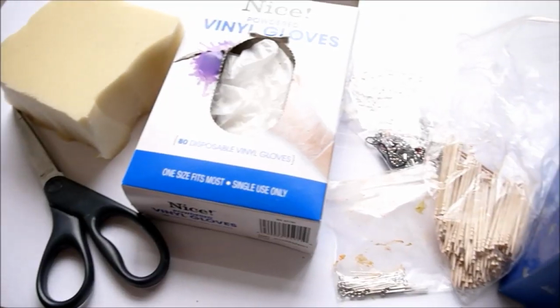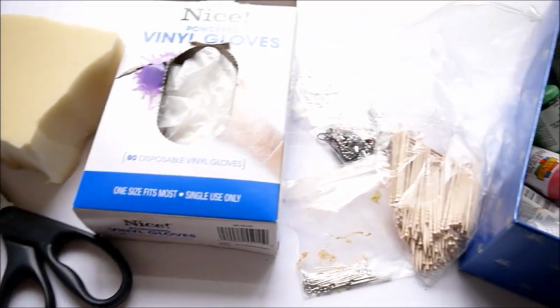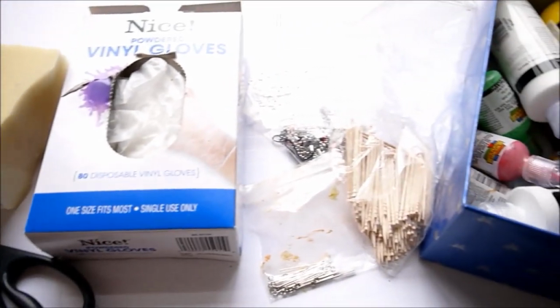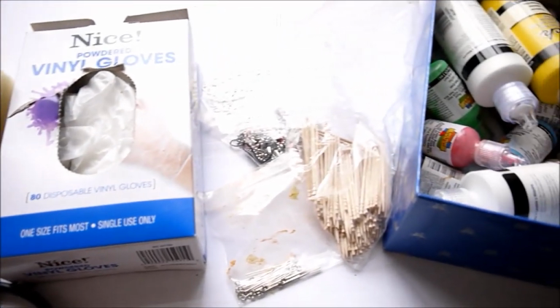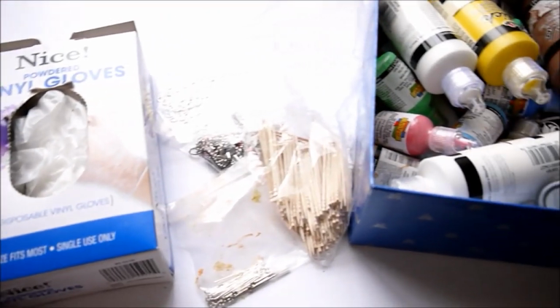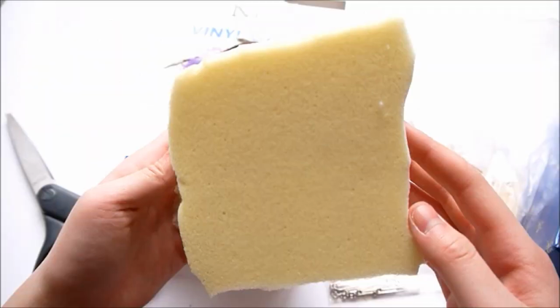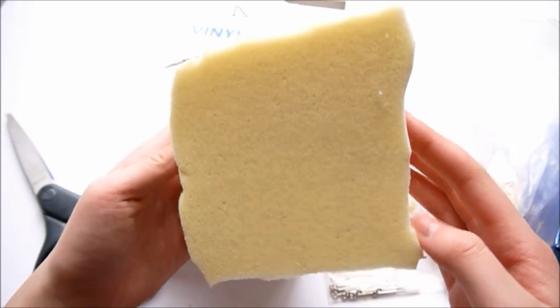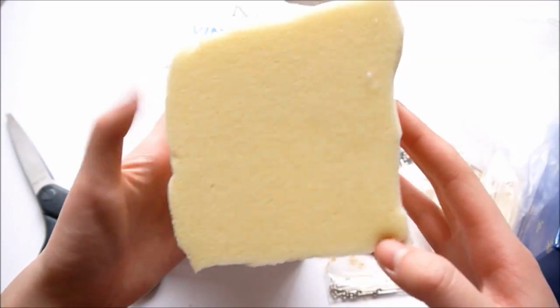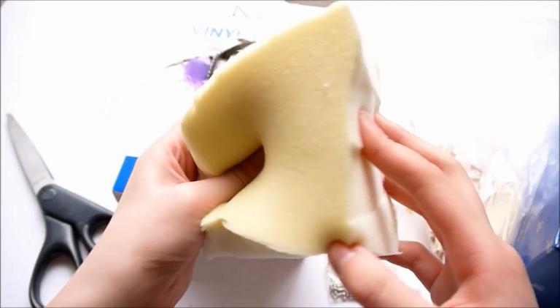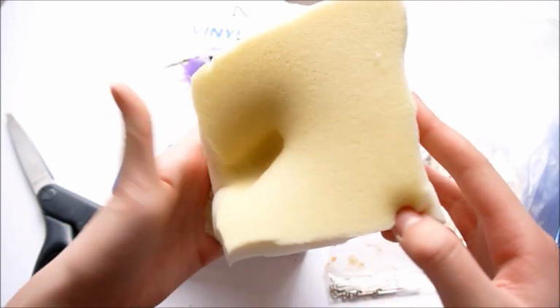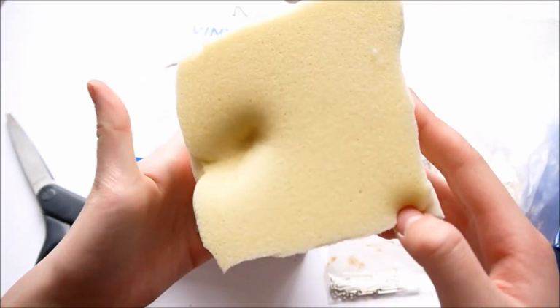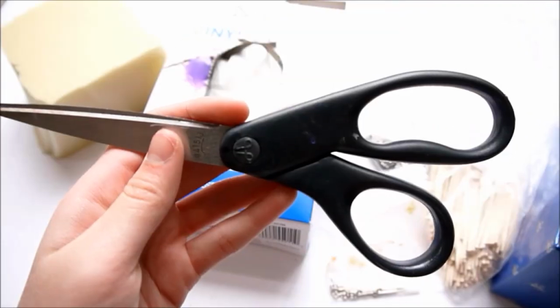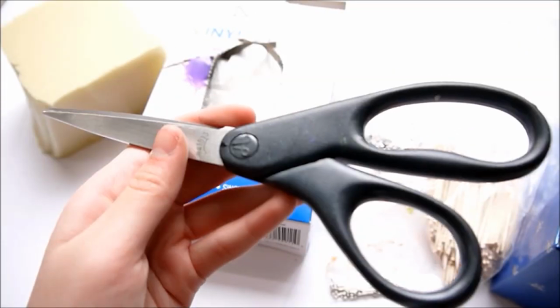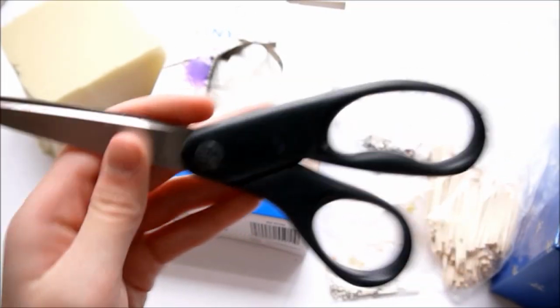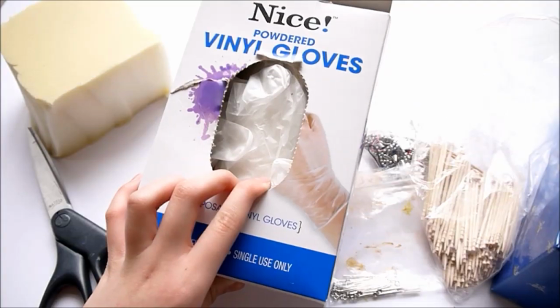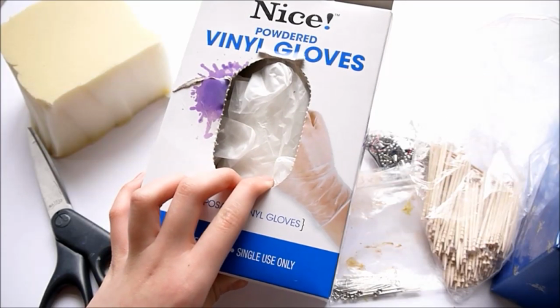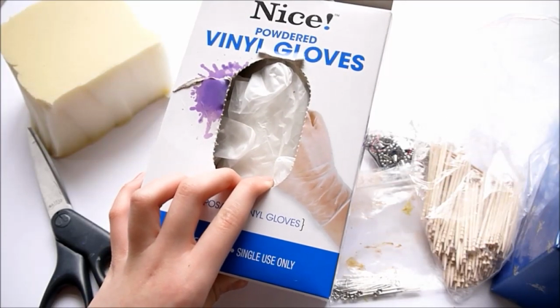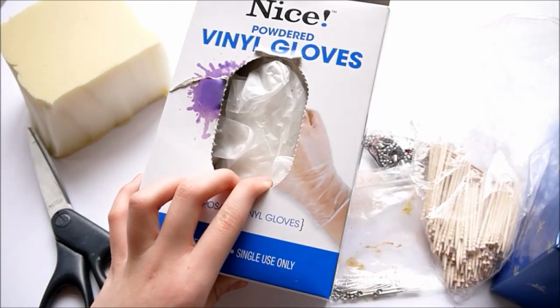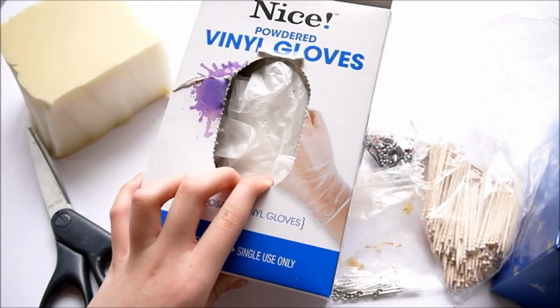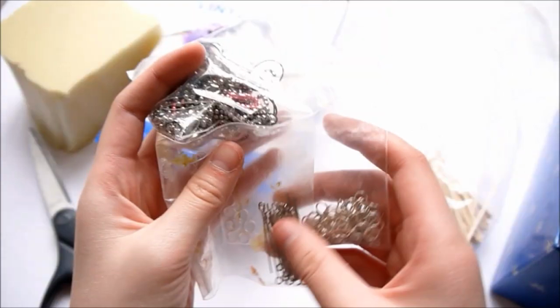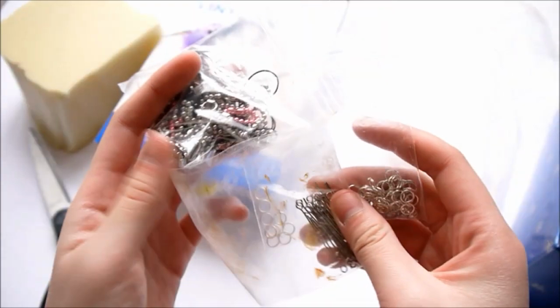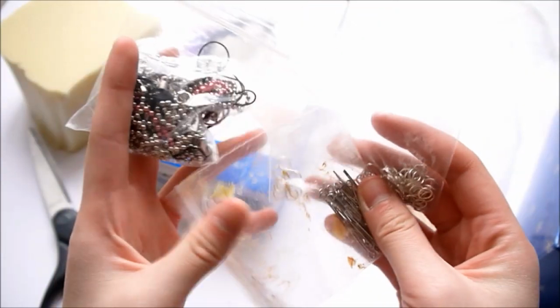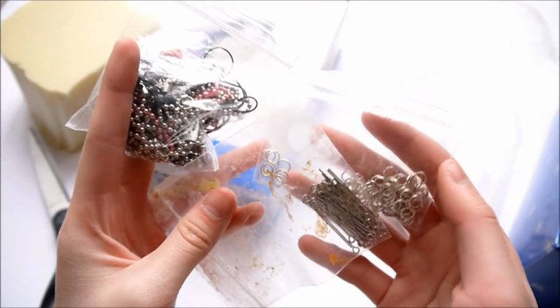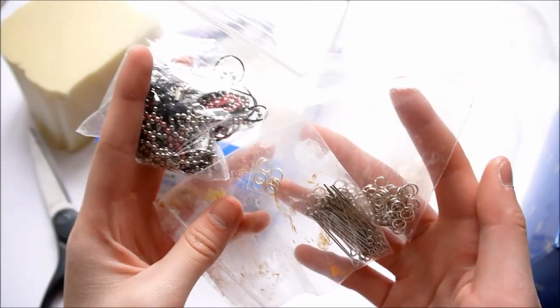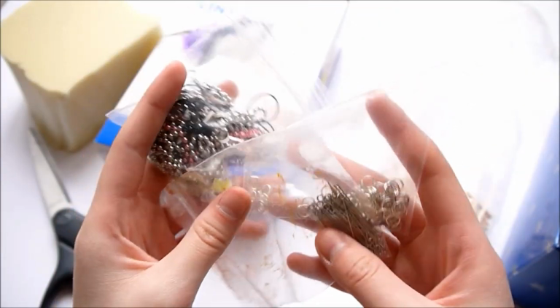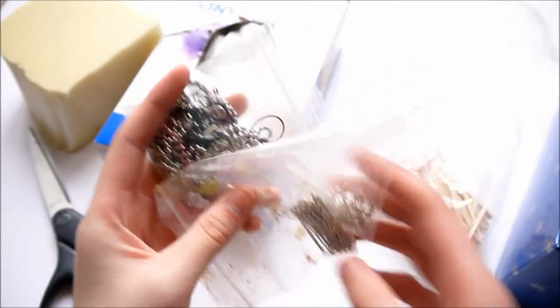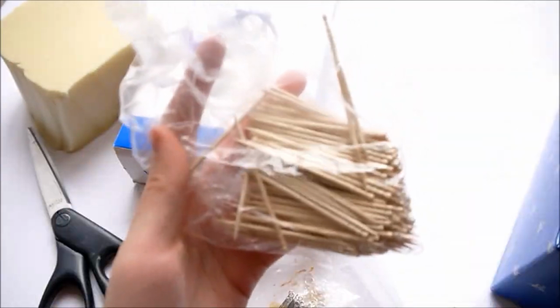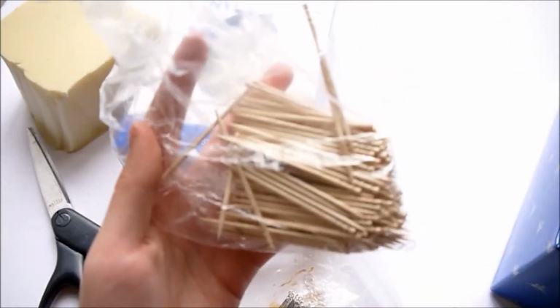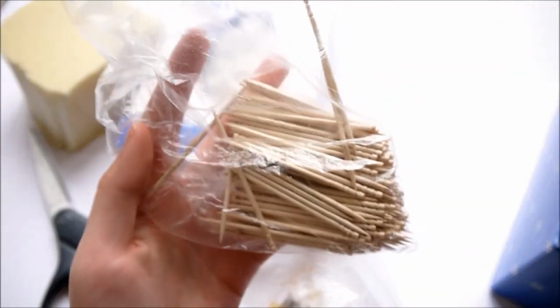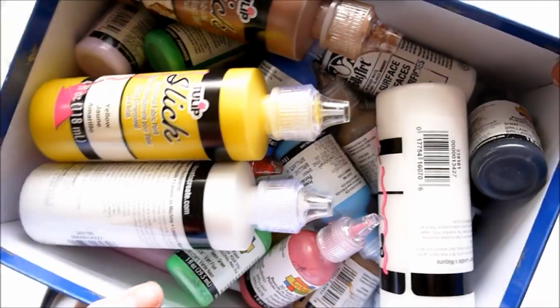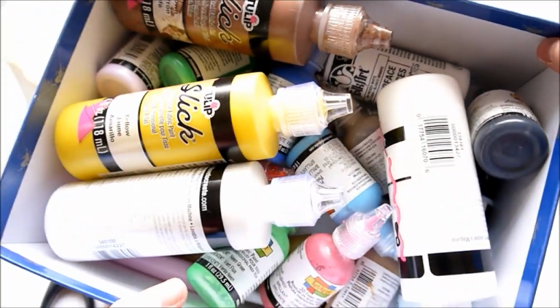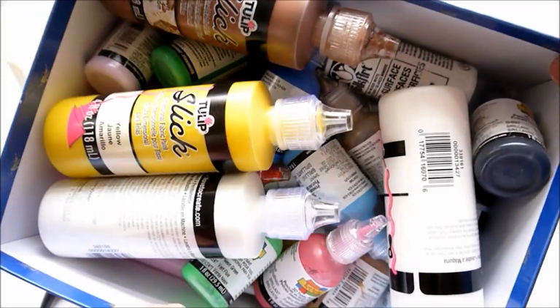Here's an overview of the materials. You'll need foam — I'm using memory foam — a pair of scissors, some gloves which will make painting a lot easier, findings if you want to turn your squishy into a keychain, some toothpicks, and some puffy paint.